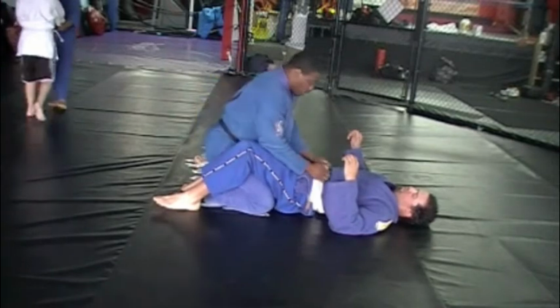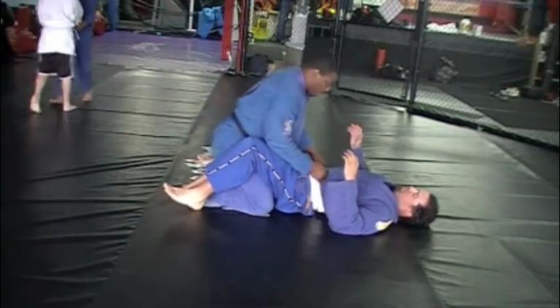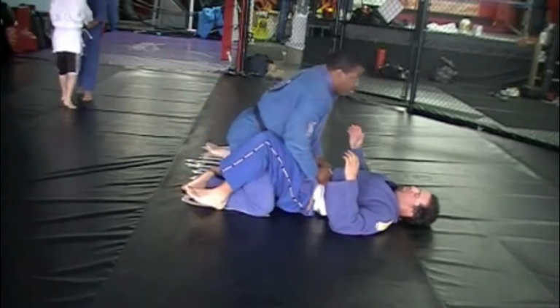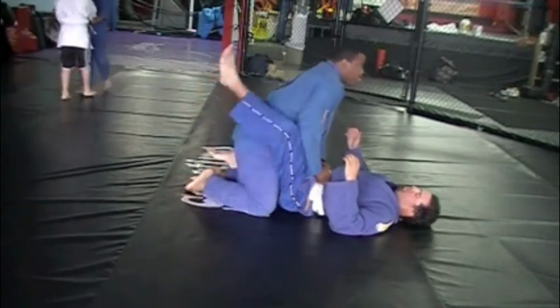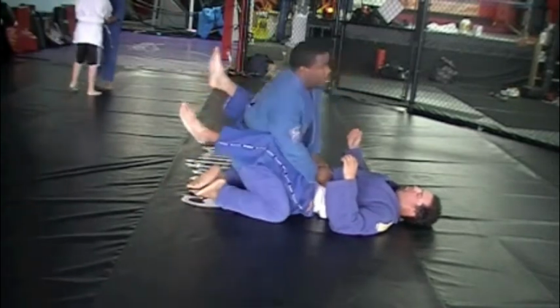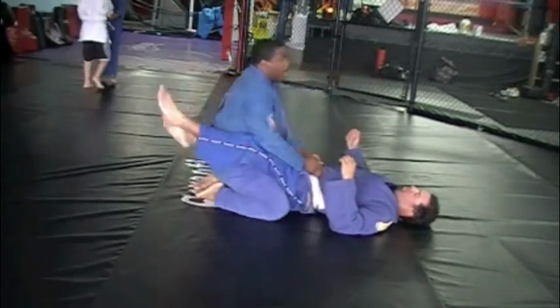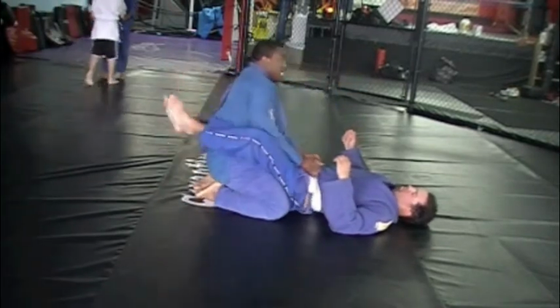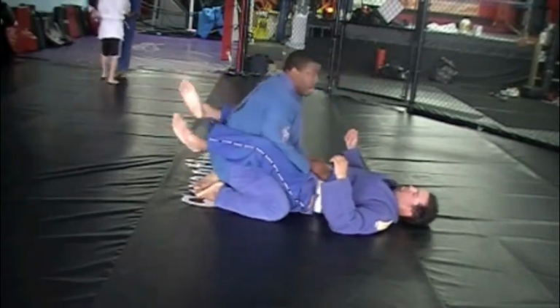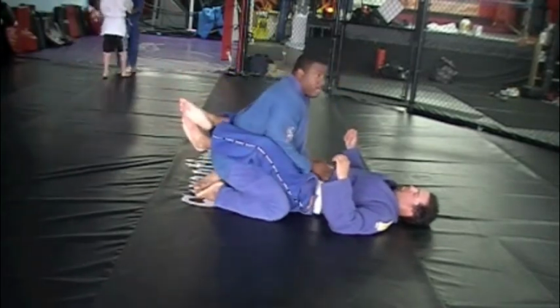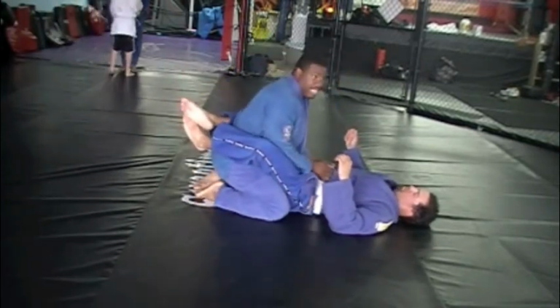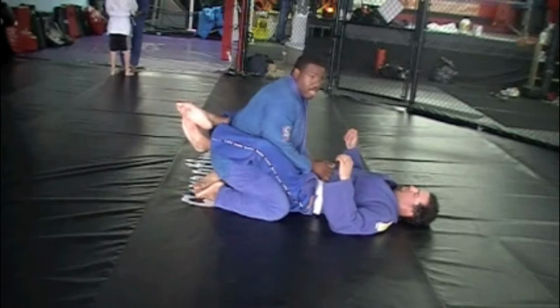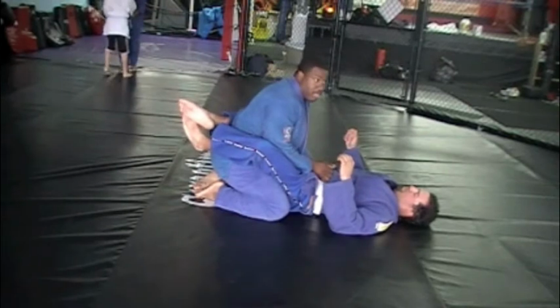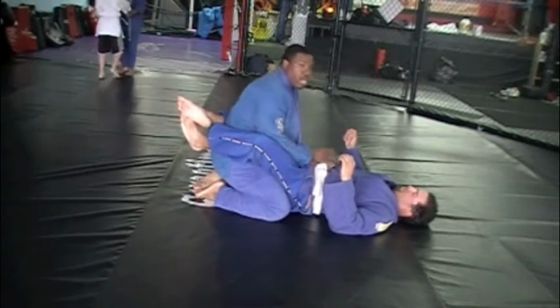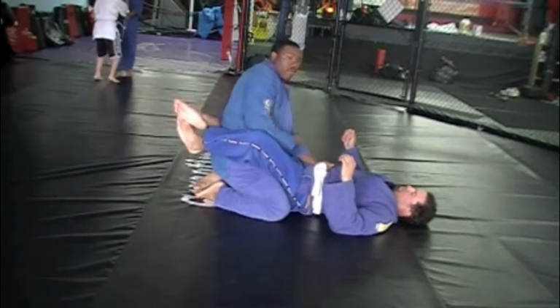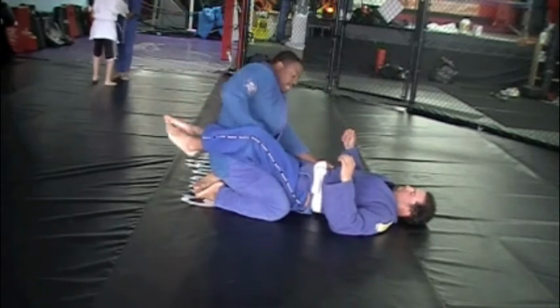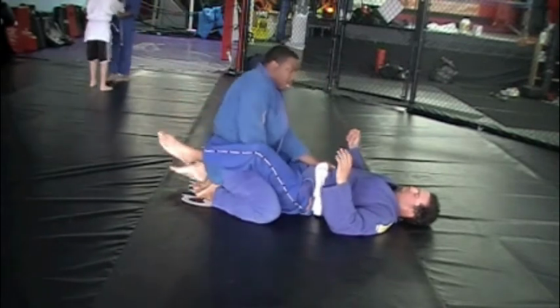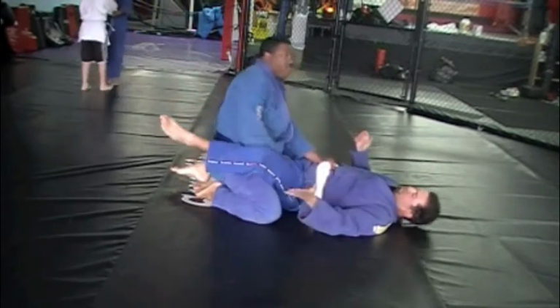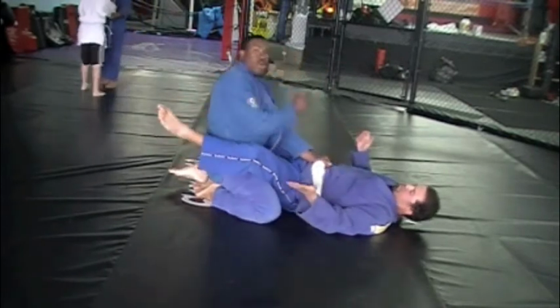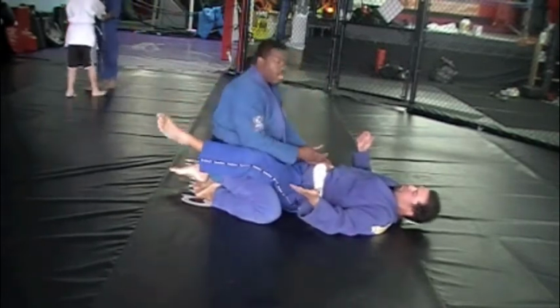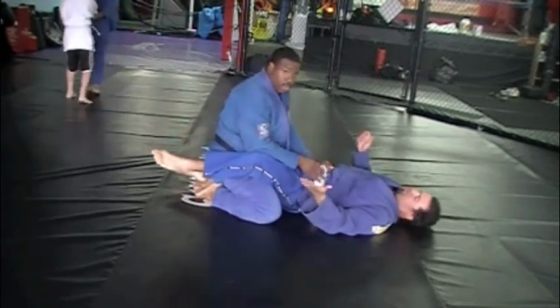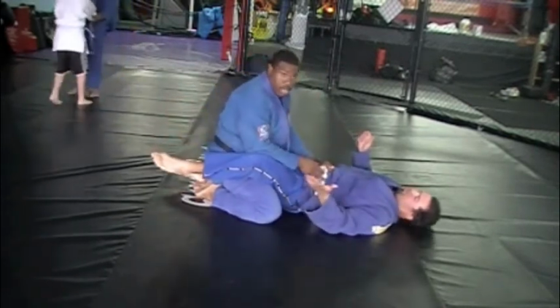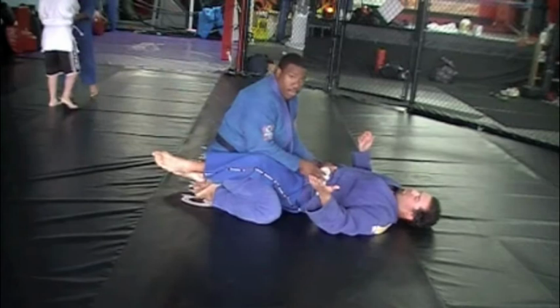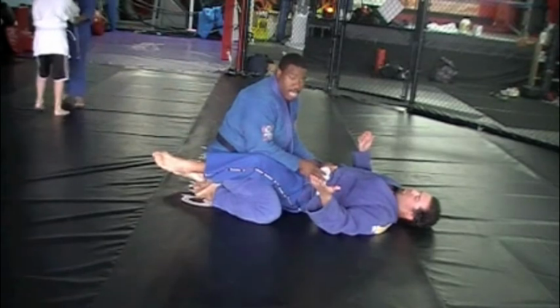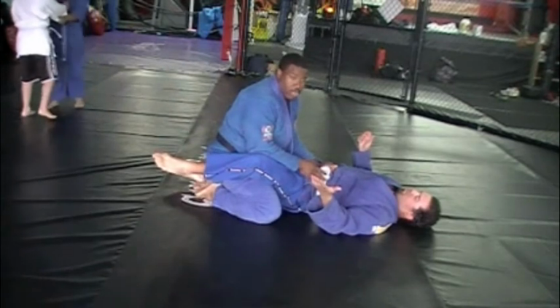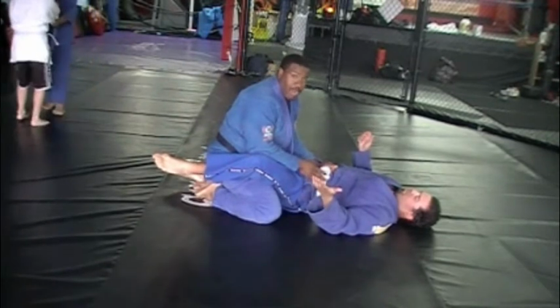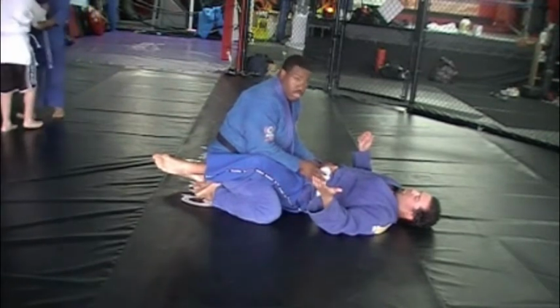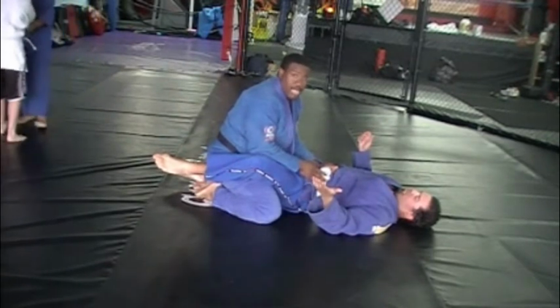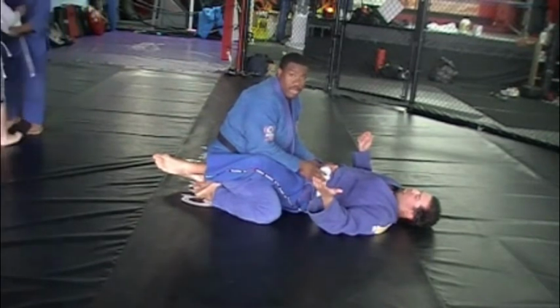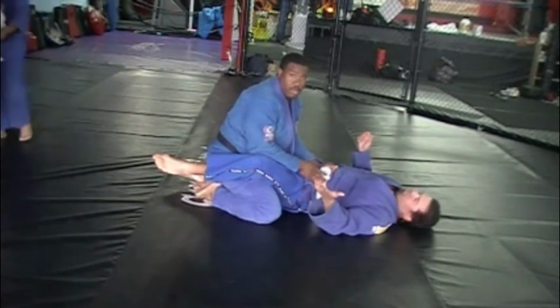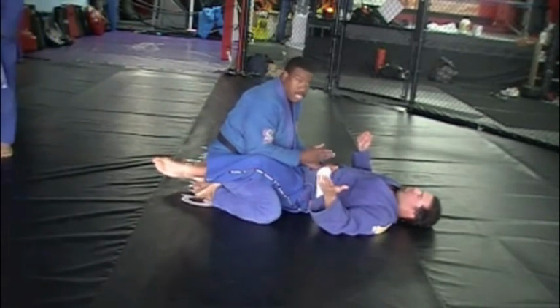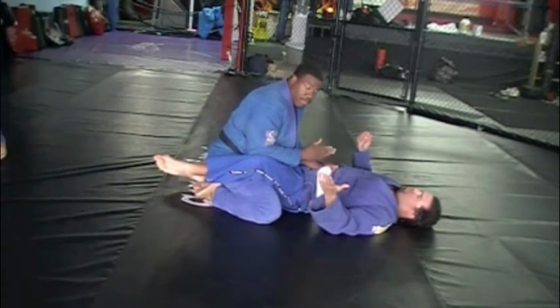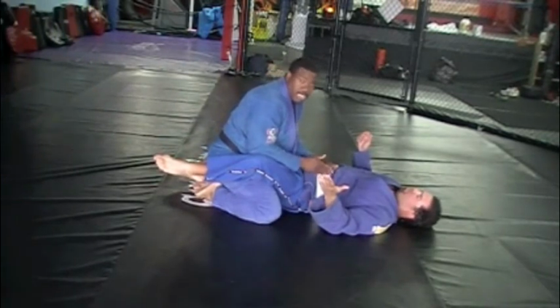Once again, wrap around. This is basic - the easiest guard escape. There are a ton of great ones: coming under, flipping him over and all that. But sometimes you're tired. This is simplicity - I'm simplifying it.